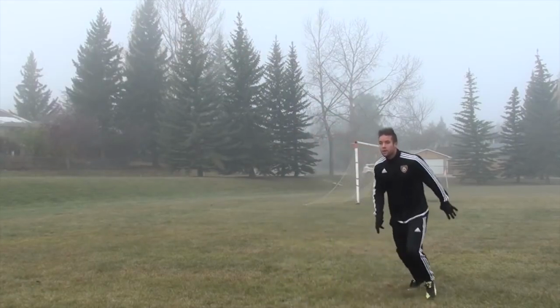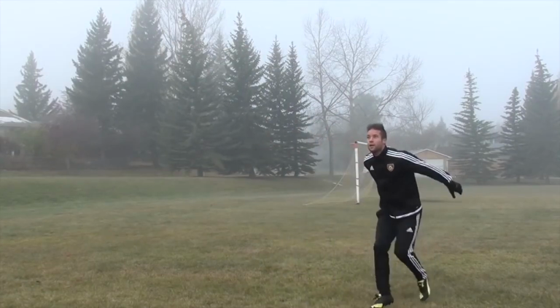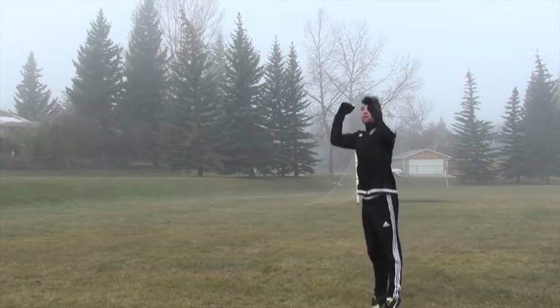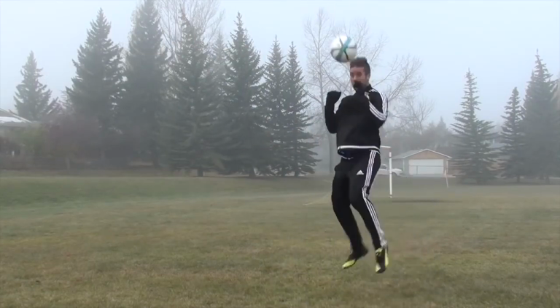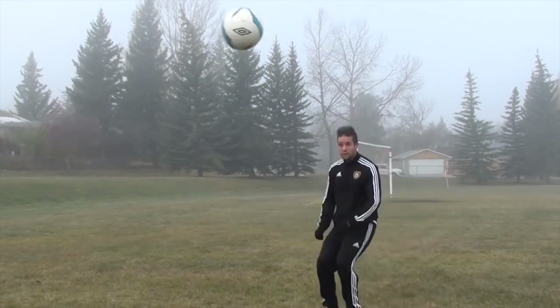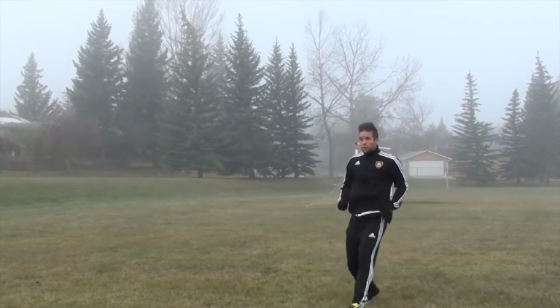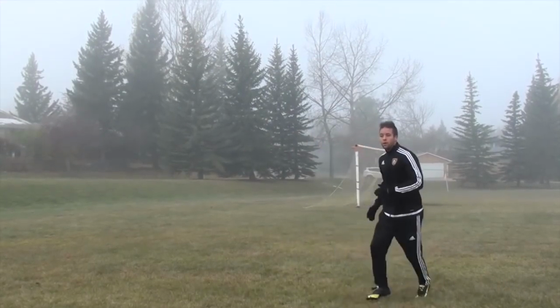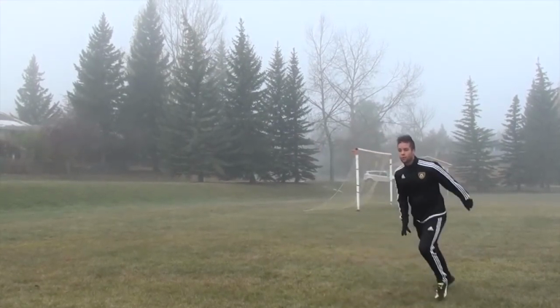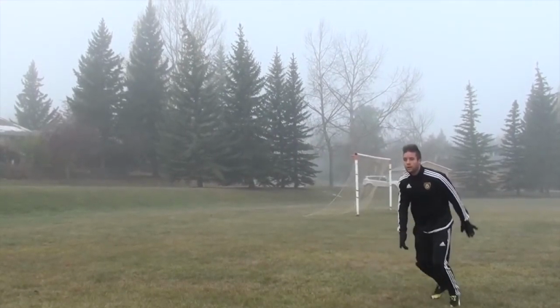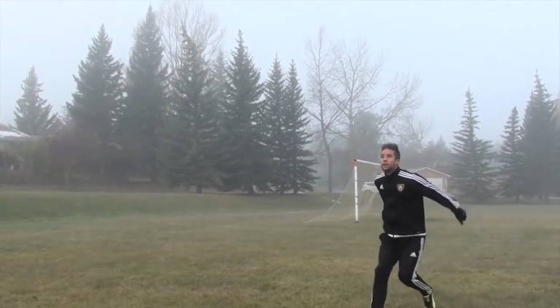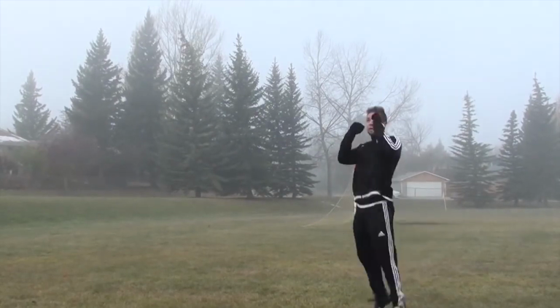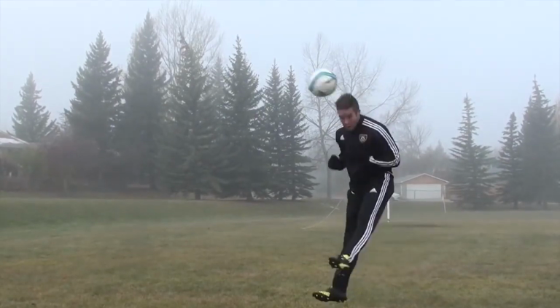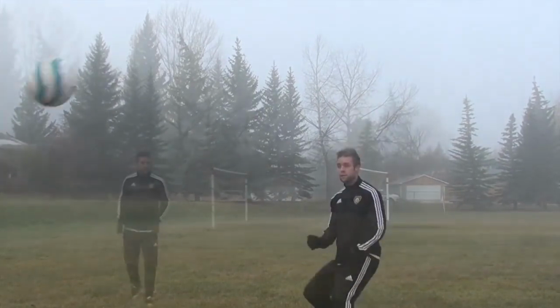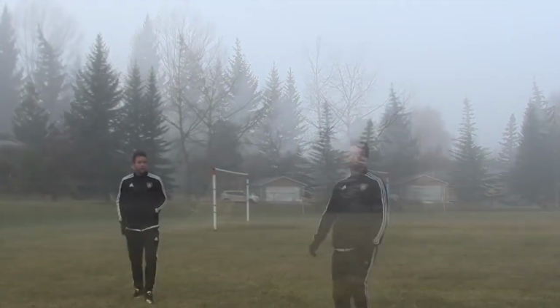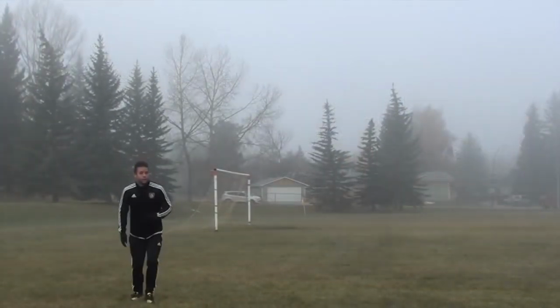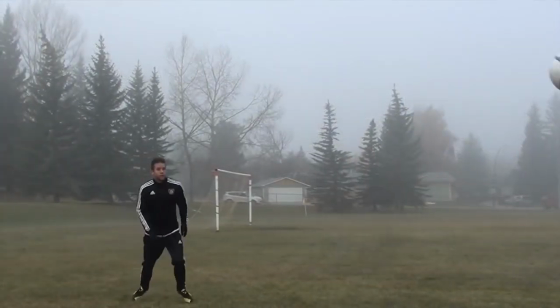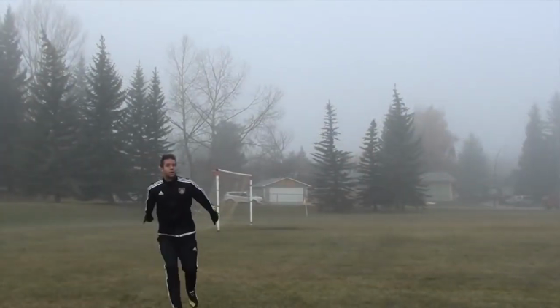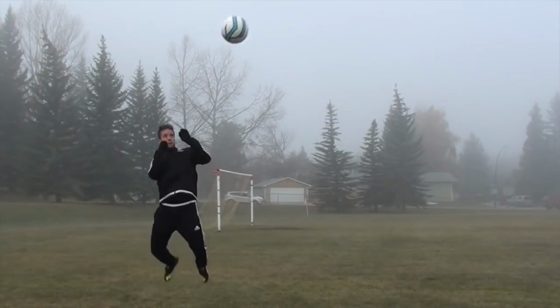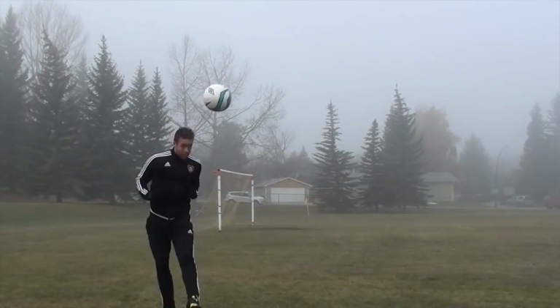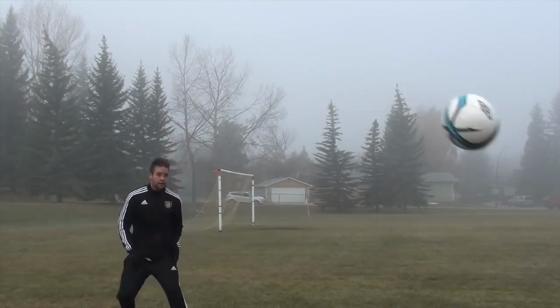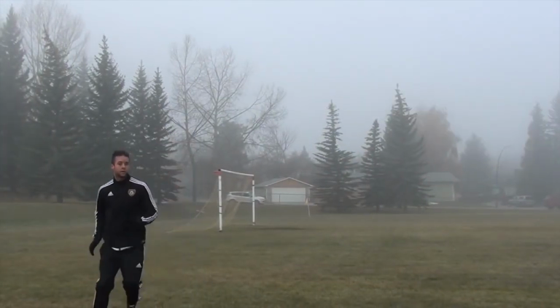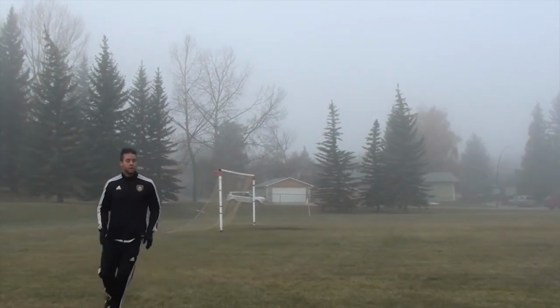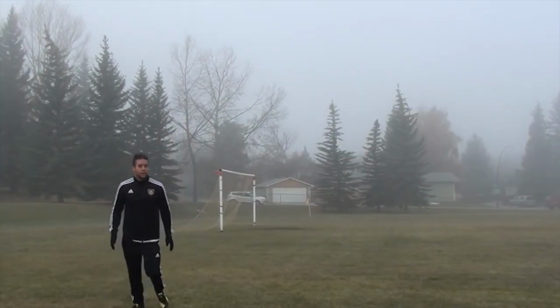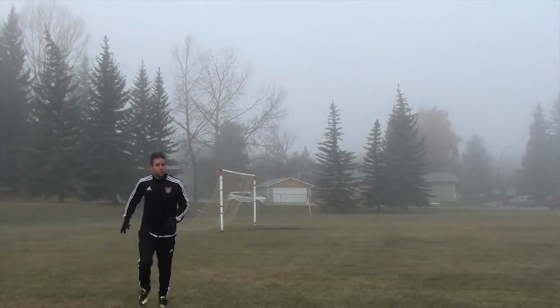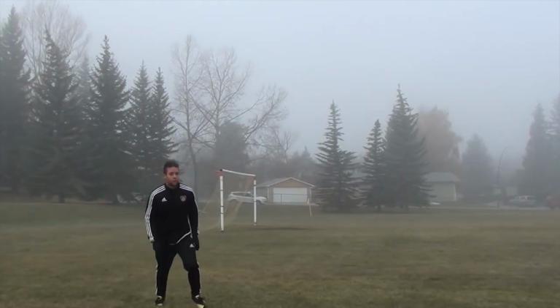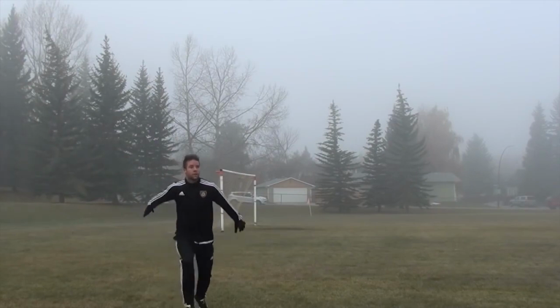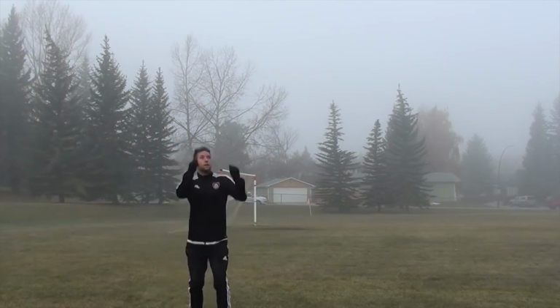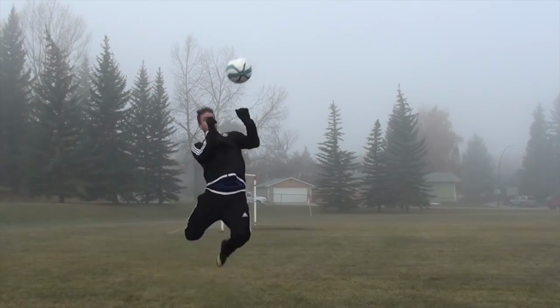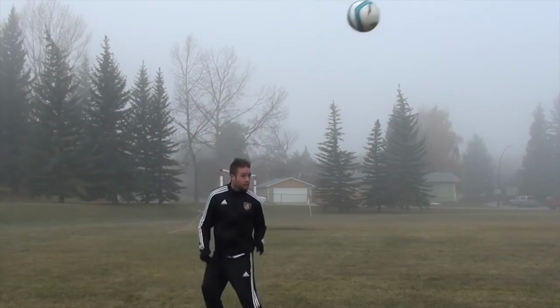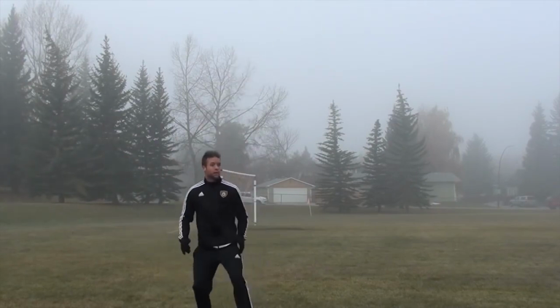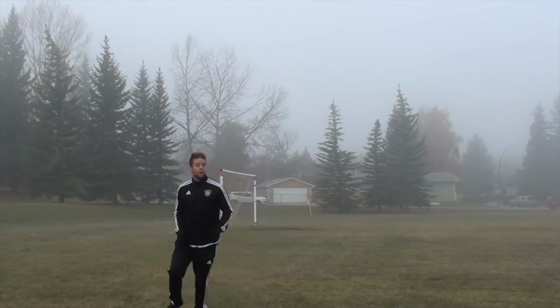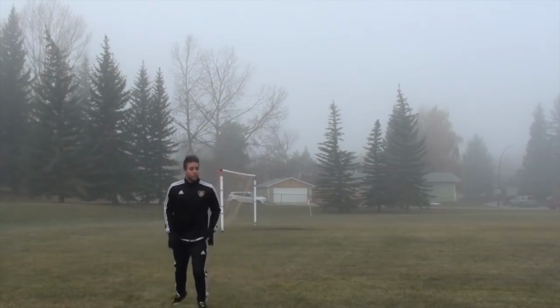Jumping headers follow the same principles. Keep your eyes on the ball, make contact with your forehead, snap your body back and through the ball, and push the ball towards your target with your follow-through.